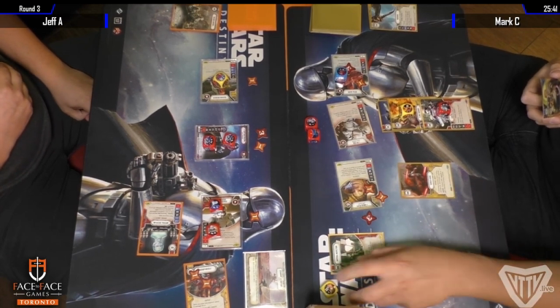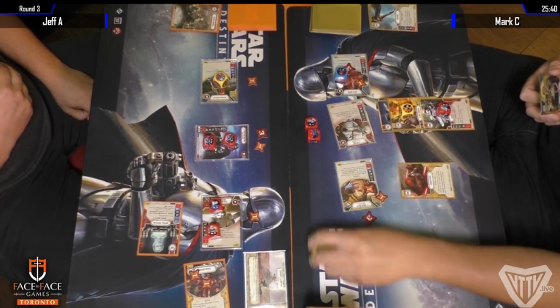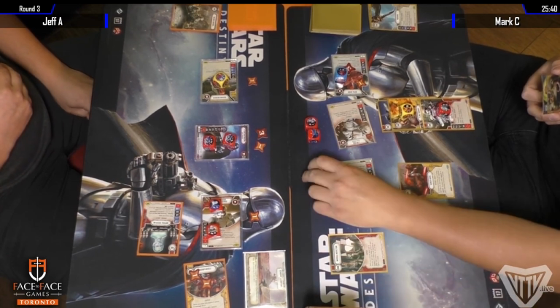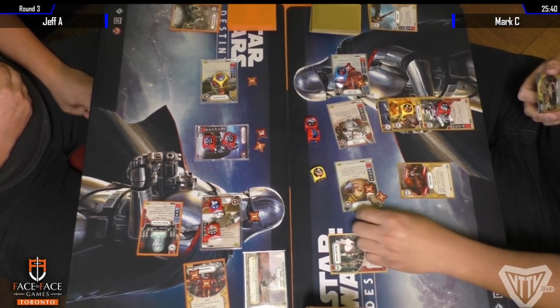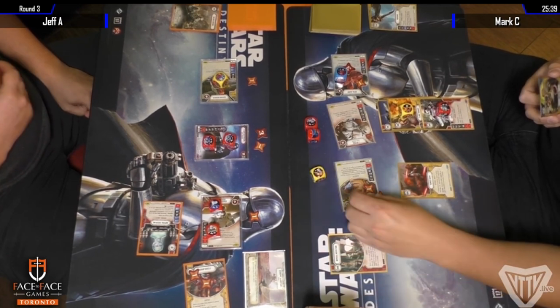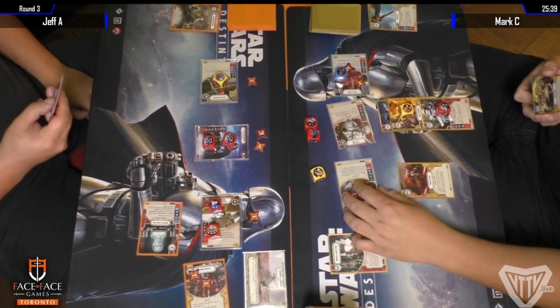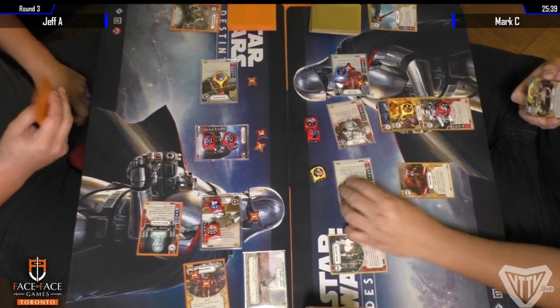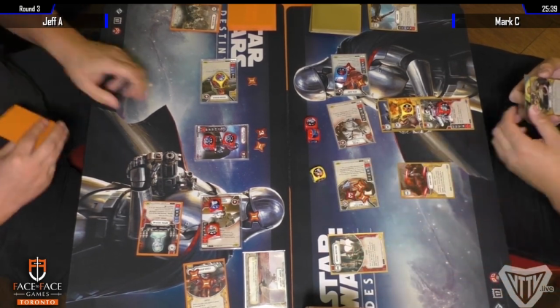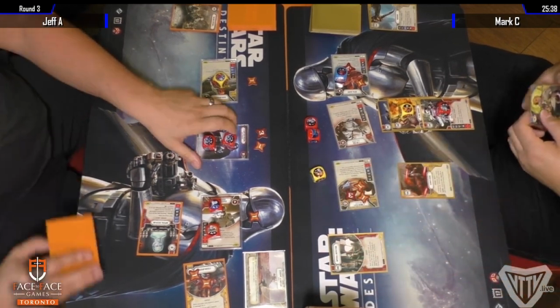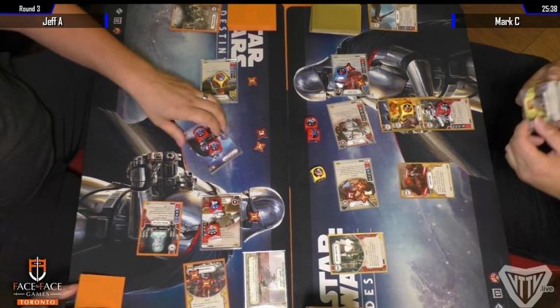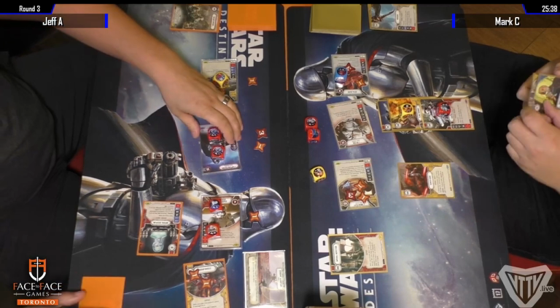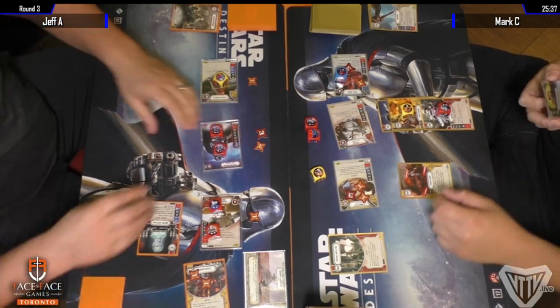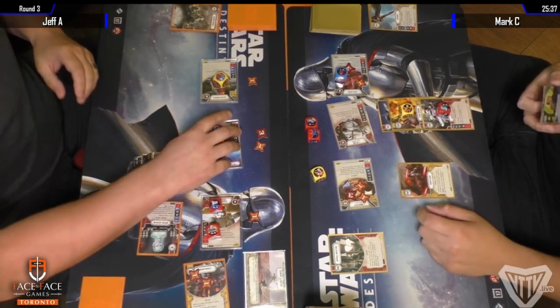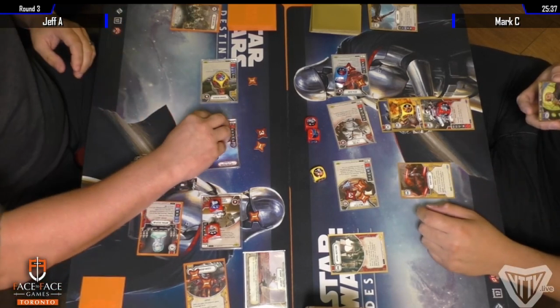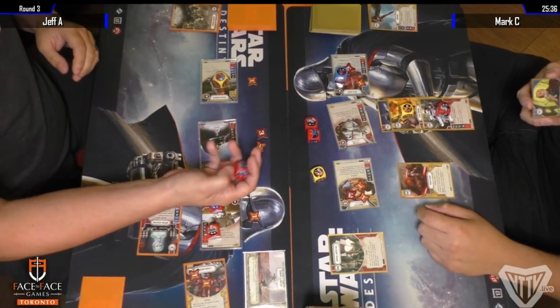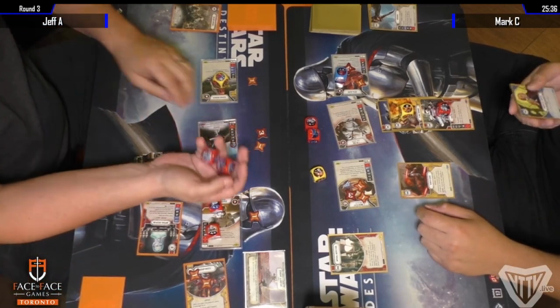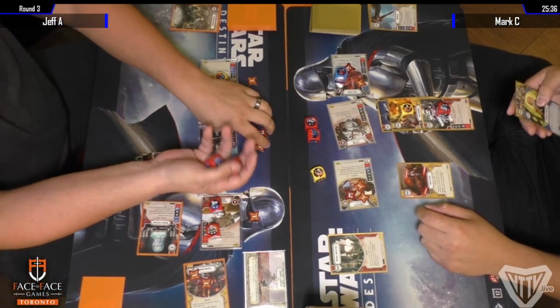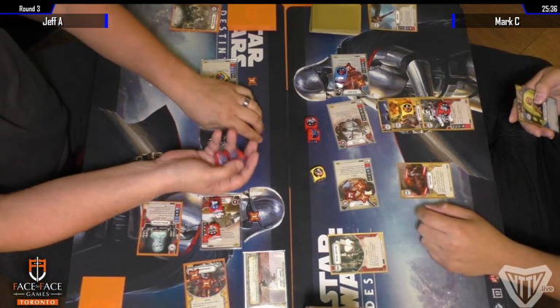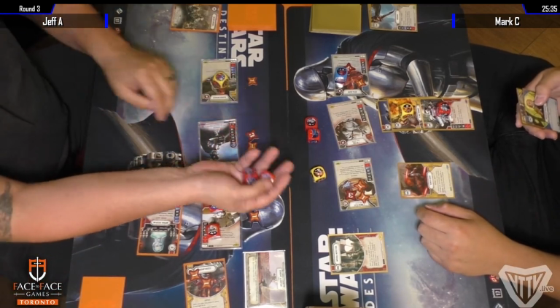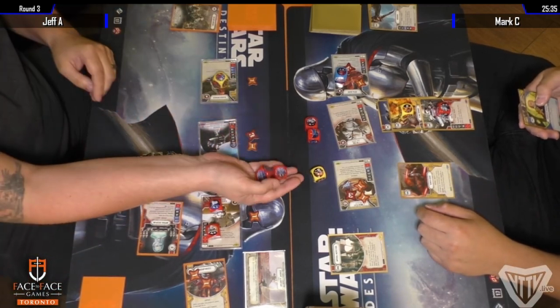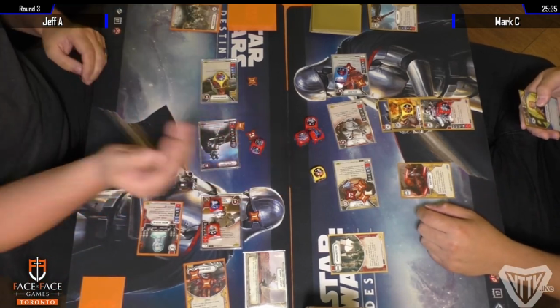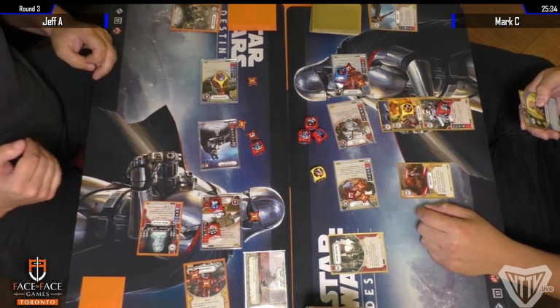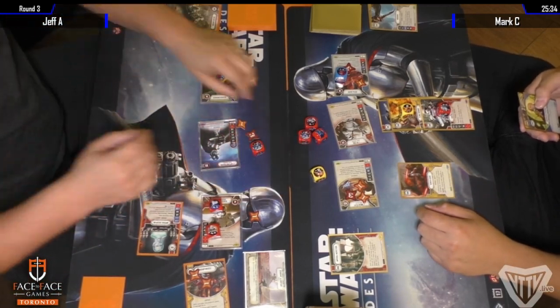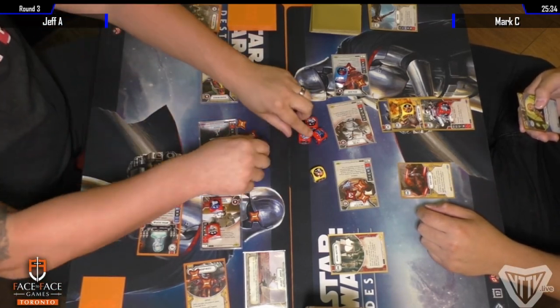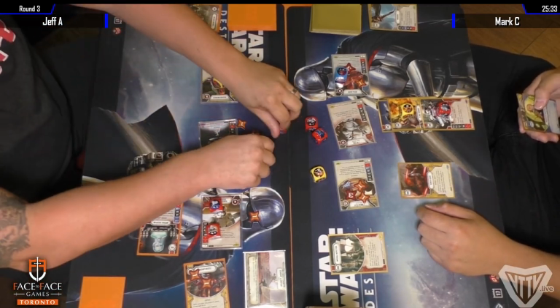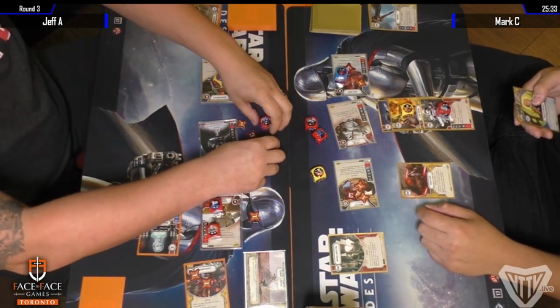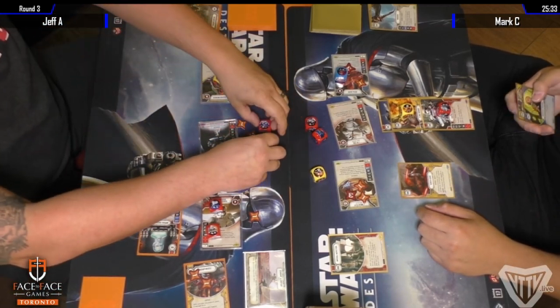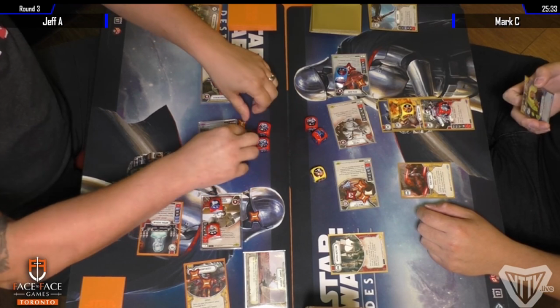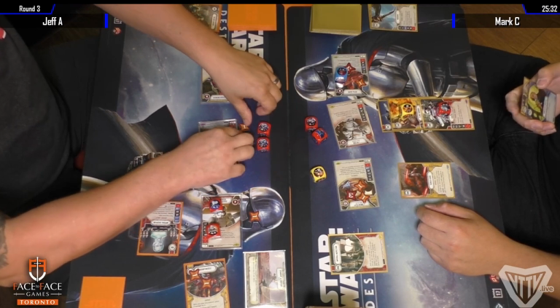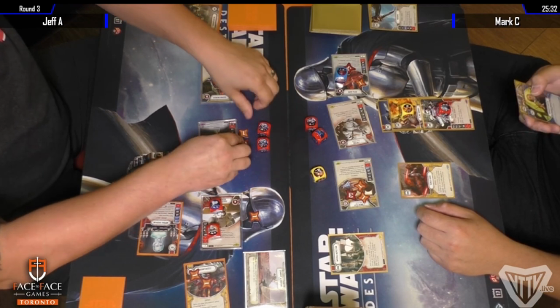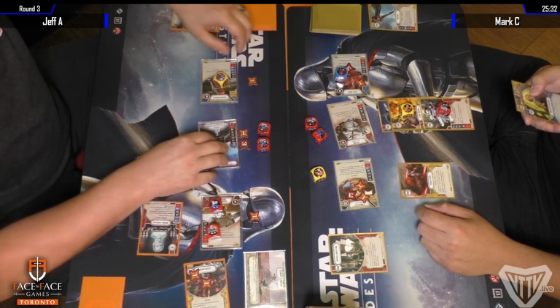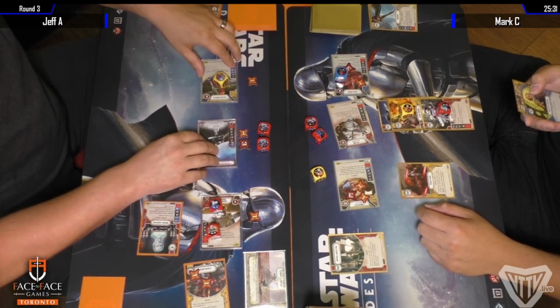Best Defense — dealing some damage to the Stormtrooper, getting rid of two of the bigger dice. Unkar rolls in for a single resource. And finally we have Phasma rolling in — let's see if she can get enough damage here to finish off Unkar.